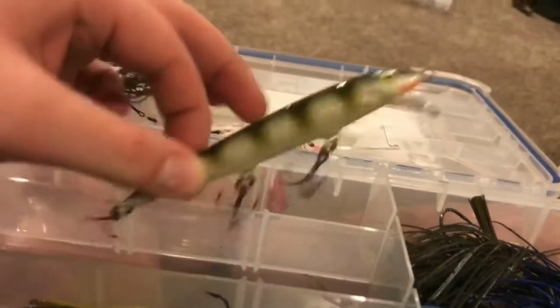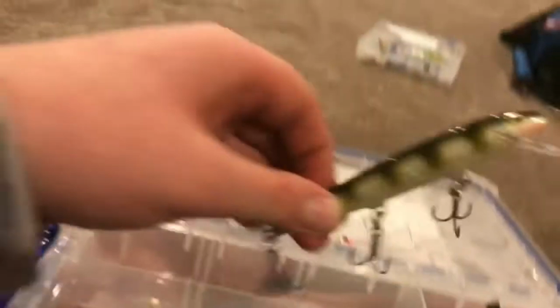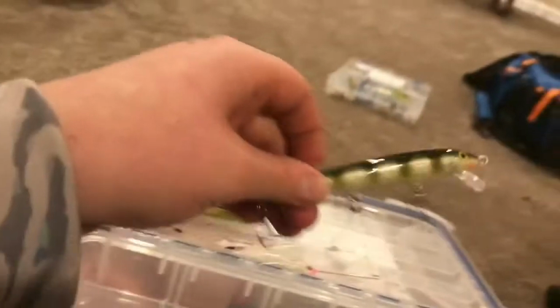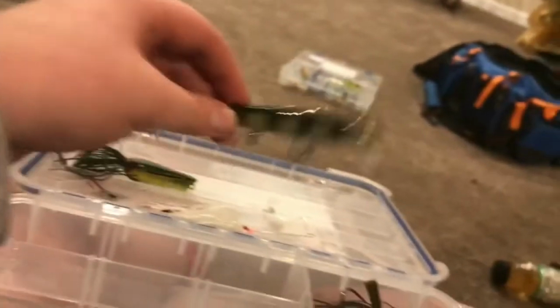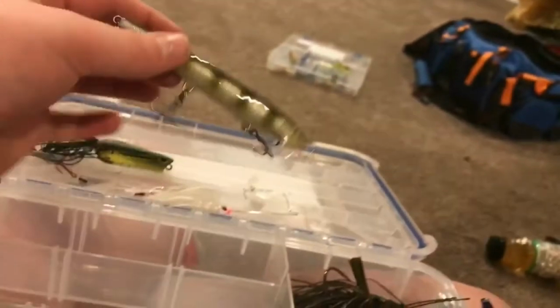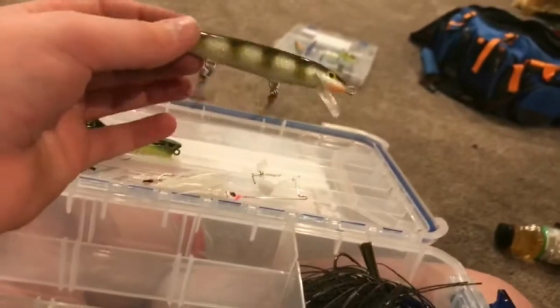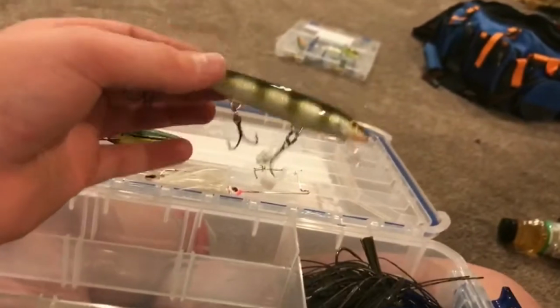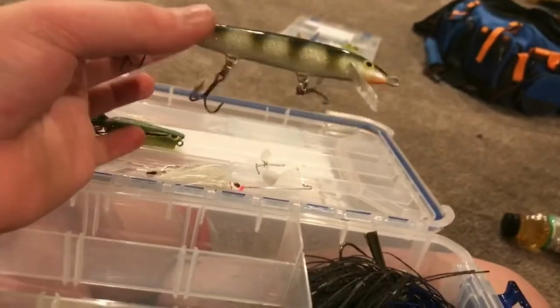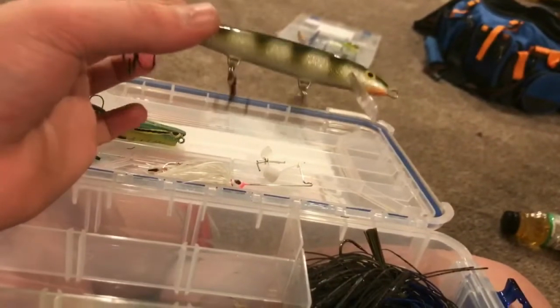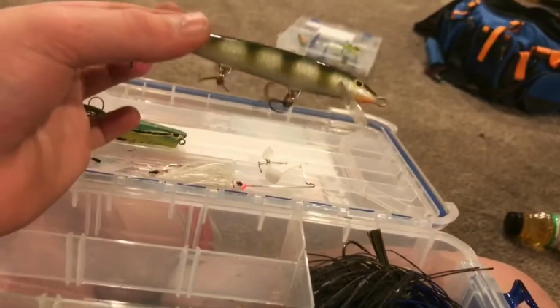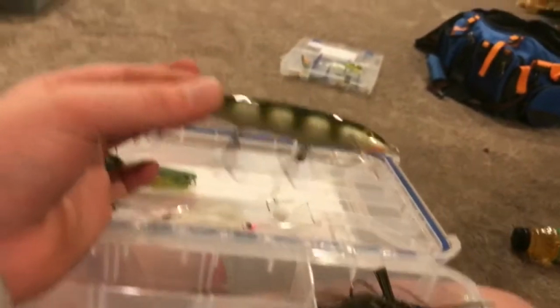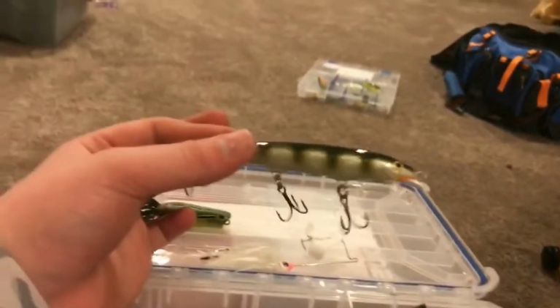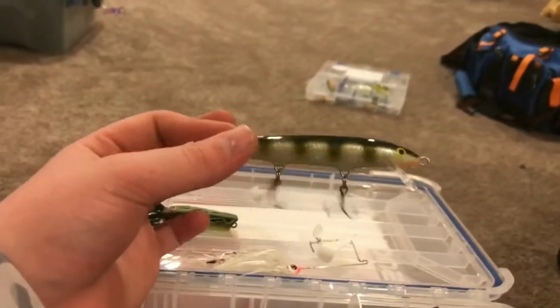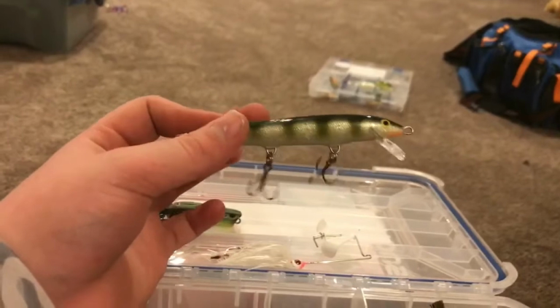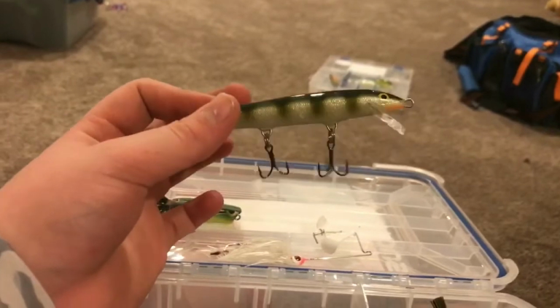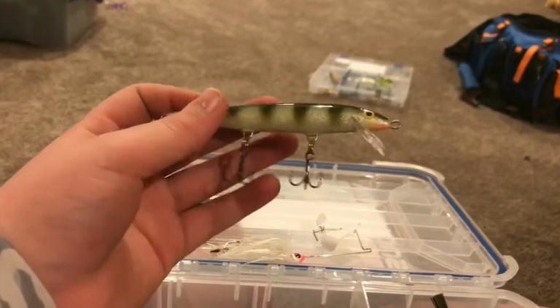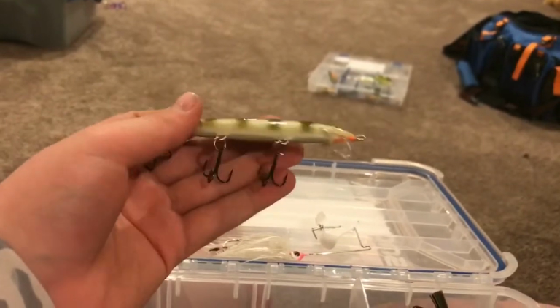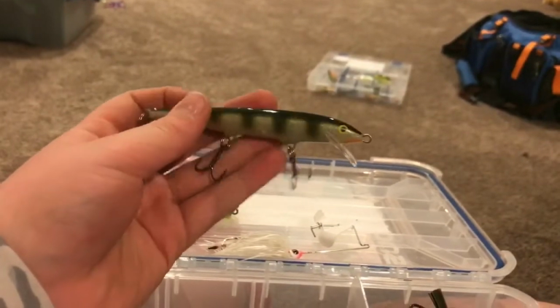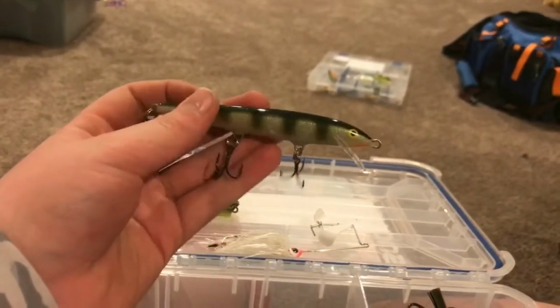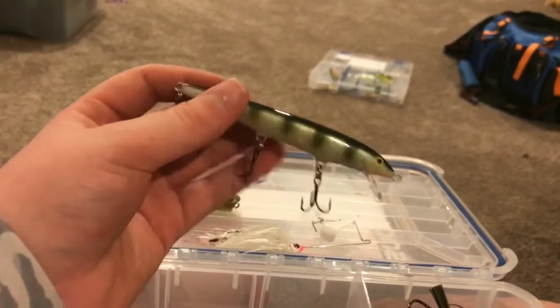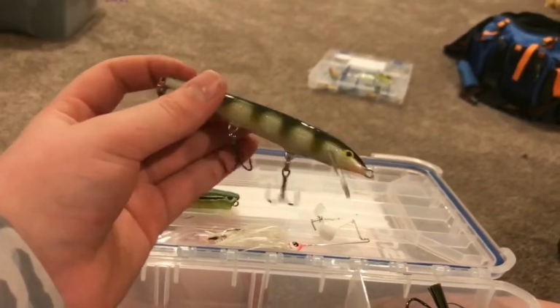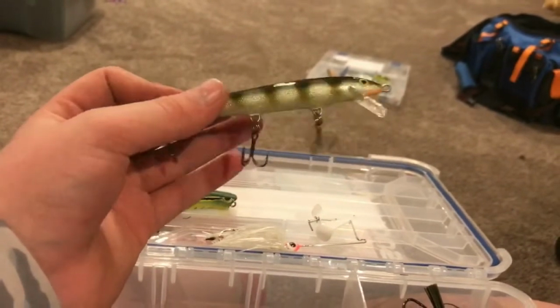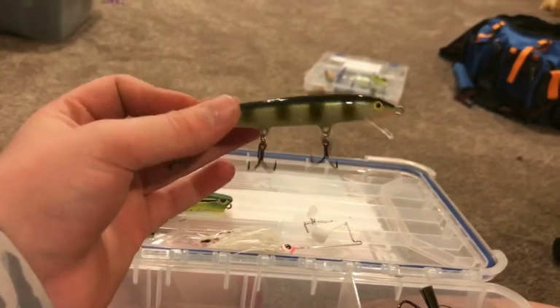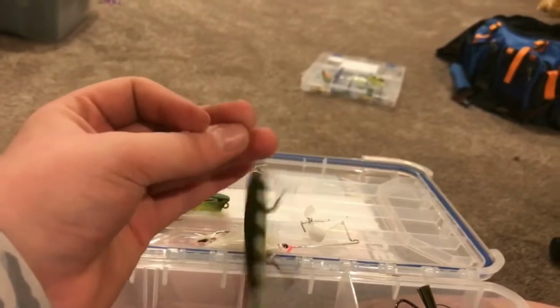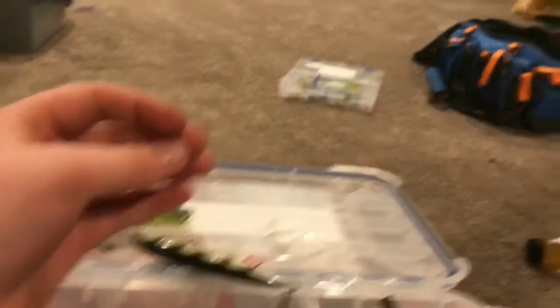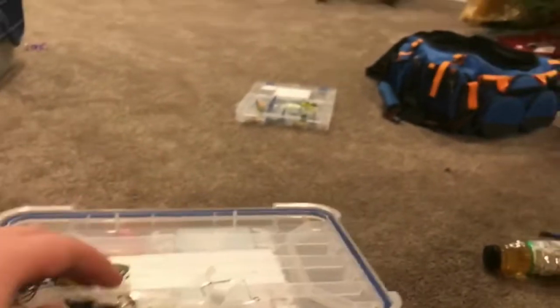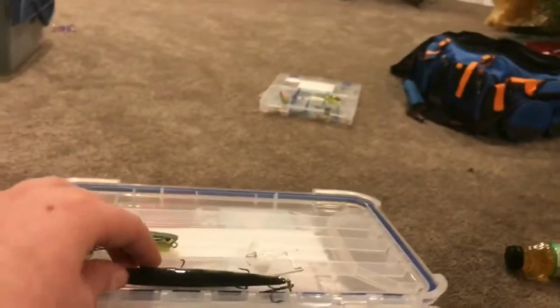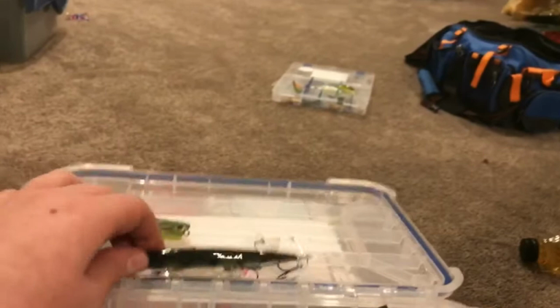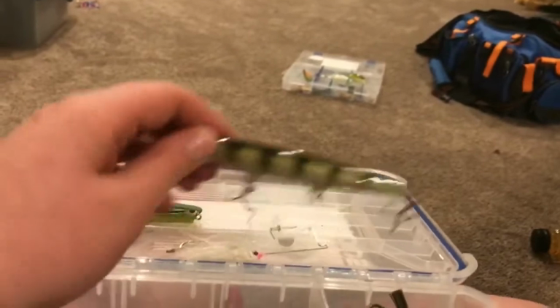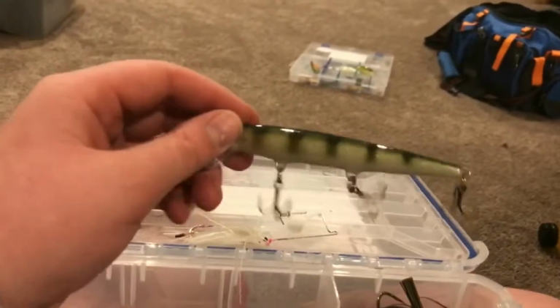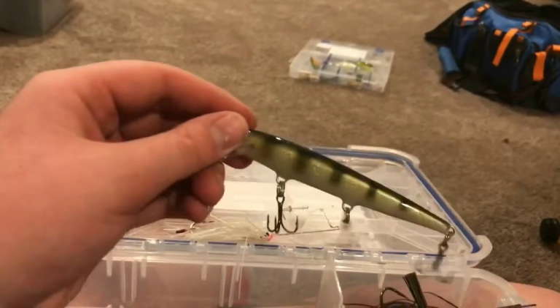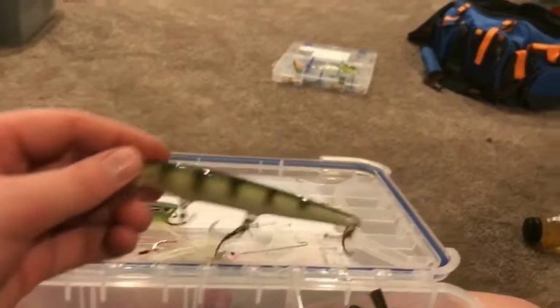This is actually a rip bait, but I call it a jerk bait because that's what I've always called it. It's just a yellow perch color — a Rapala shallow diving jerk bait.